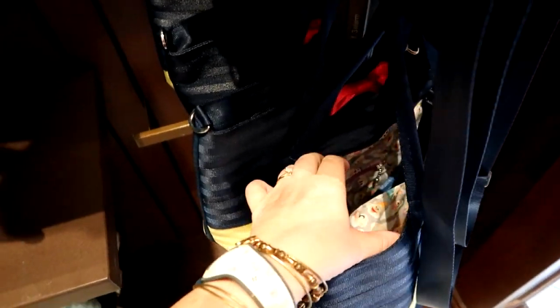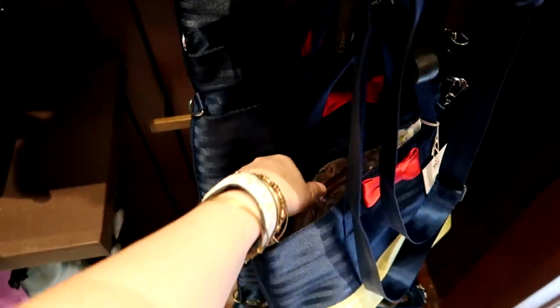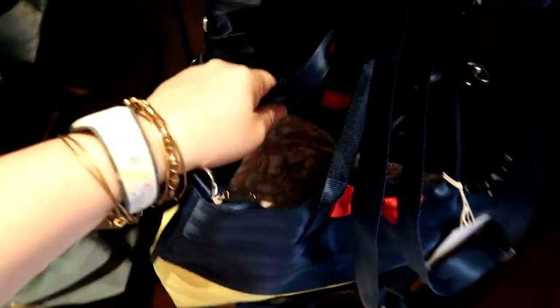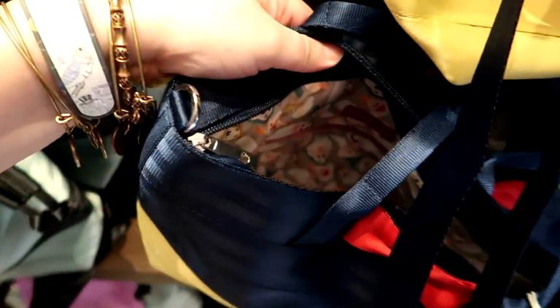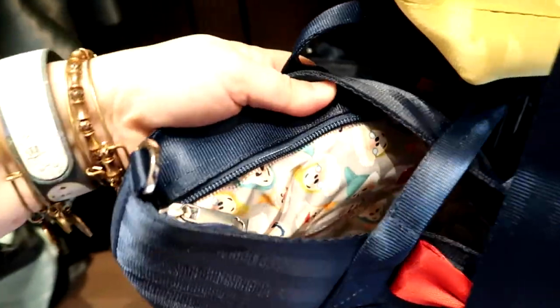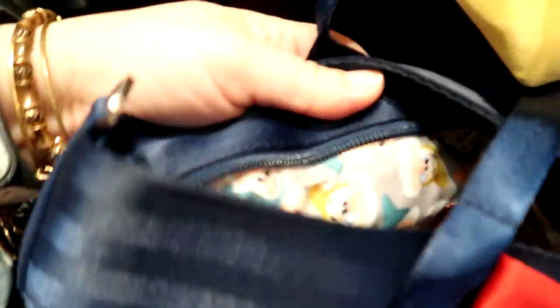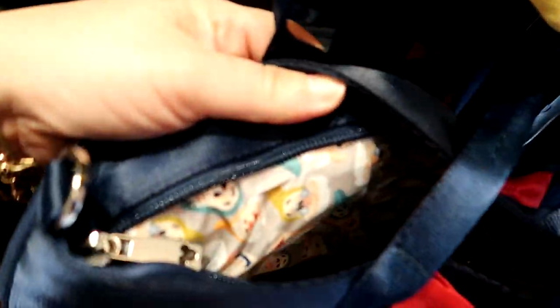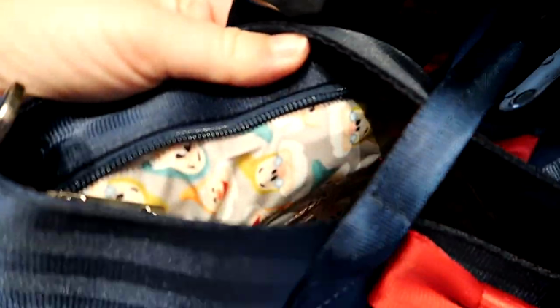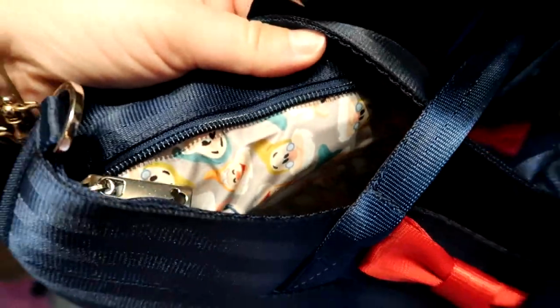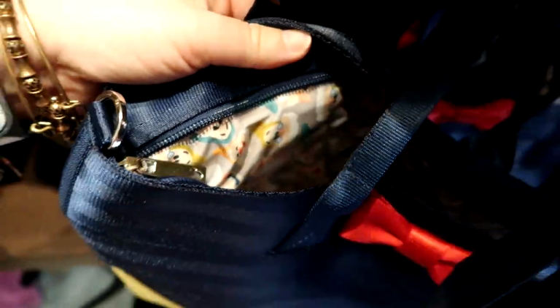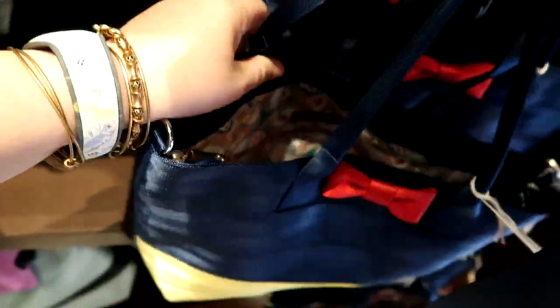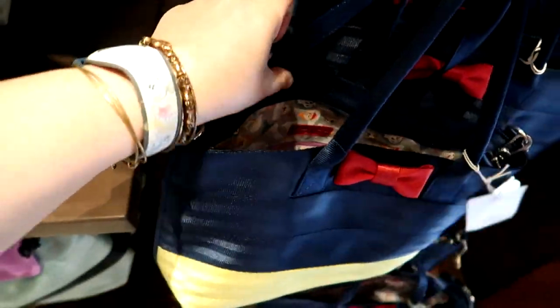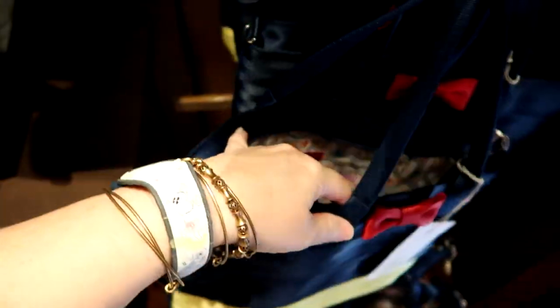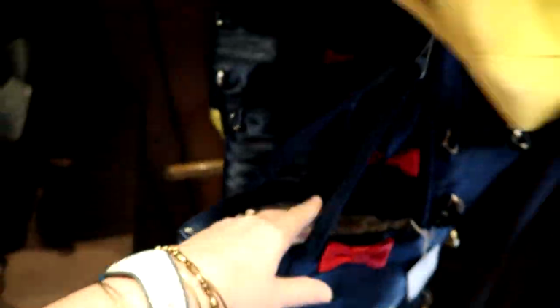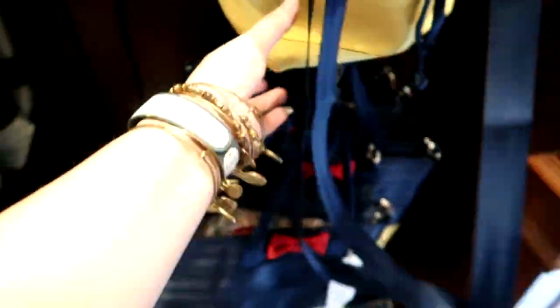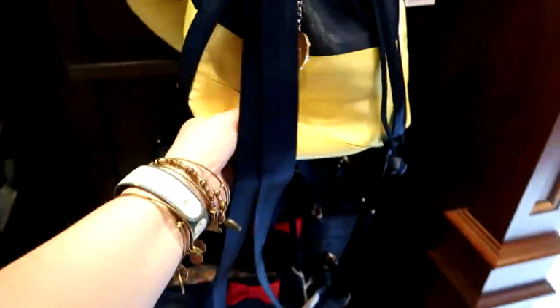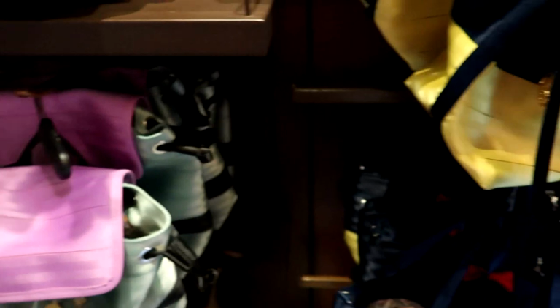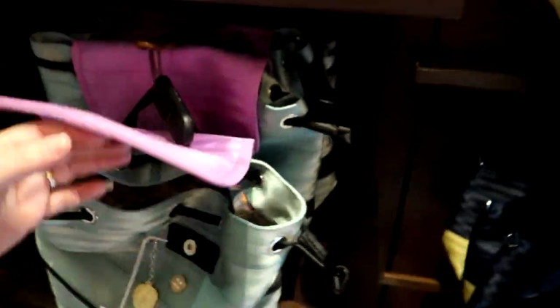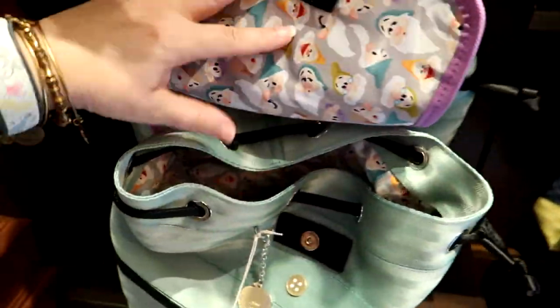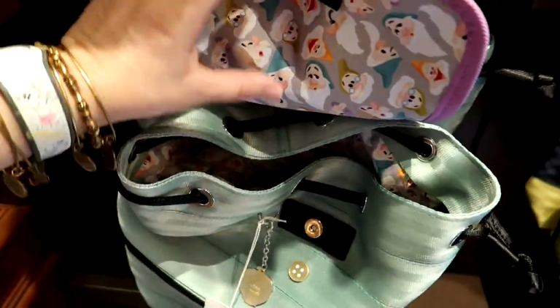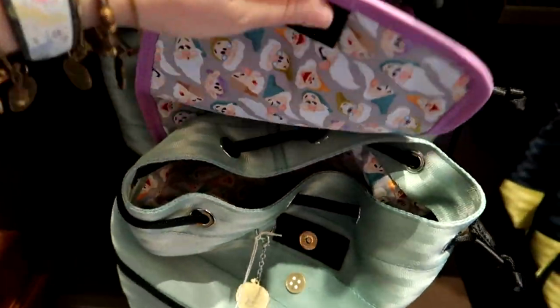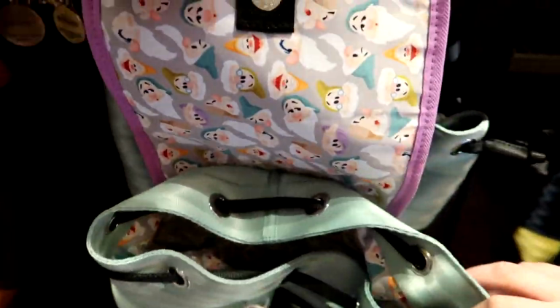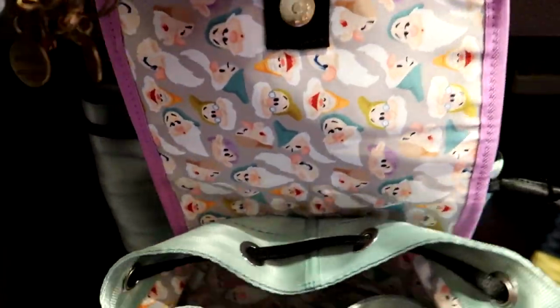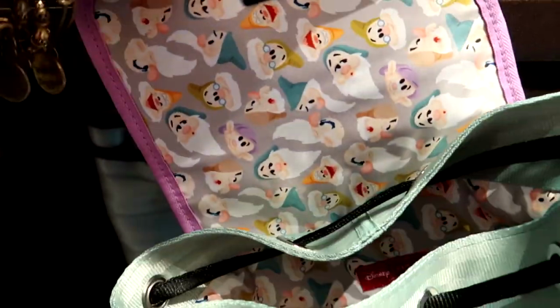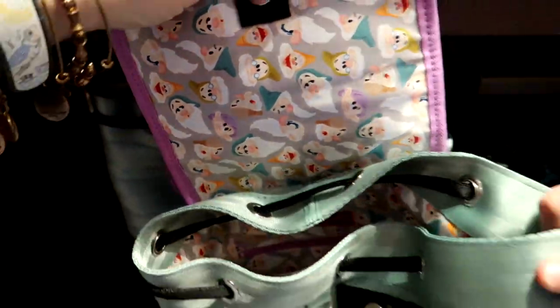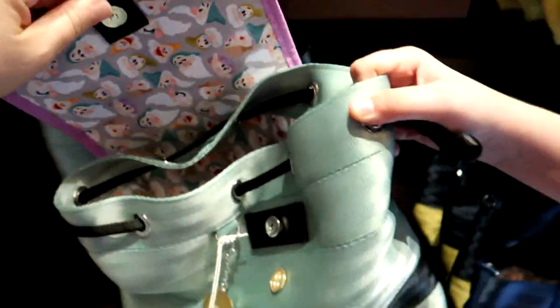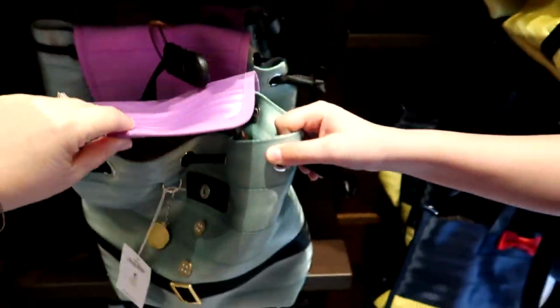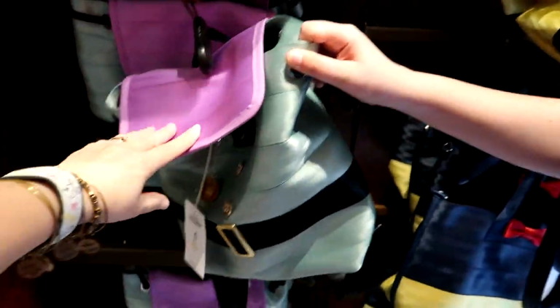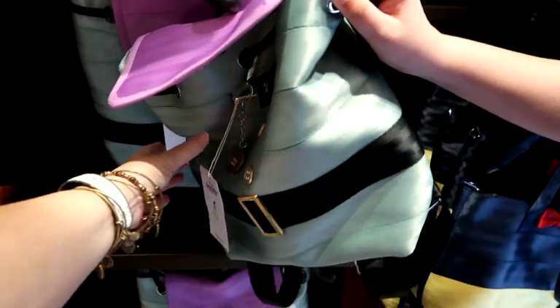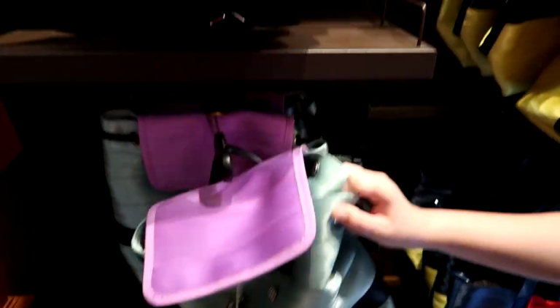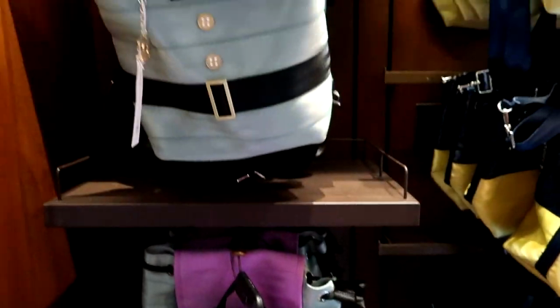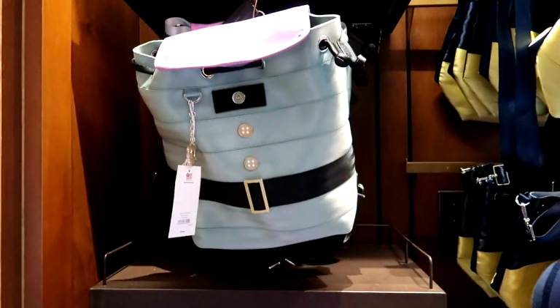Check out the inside fabric — it's the Seven Dwarfs! It's really heavy and here's your inside fabric. That is pretty interesting.